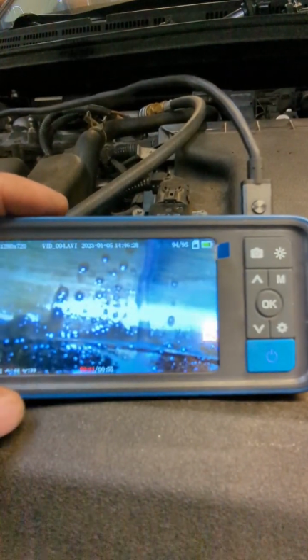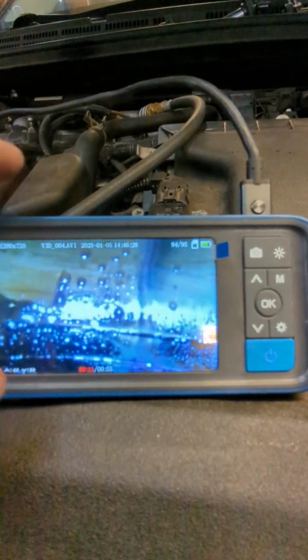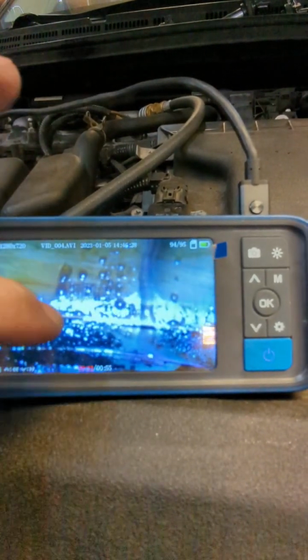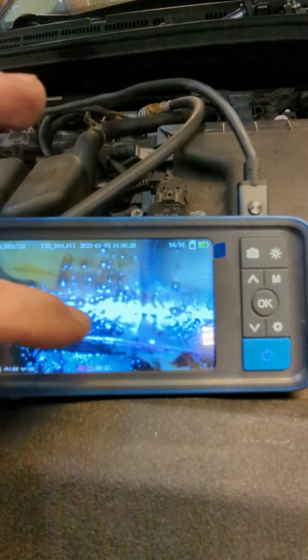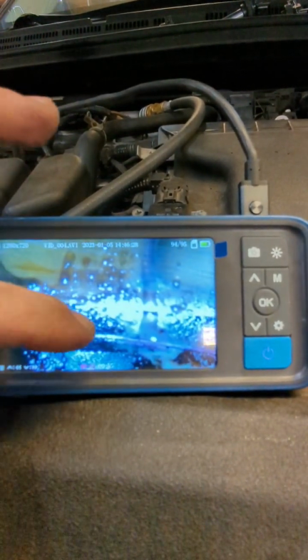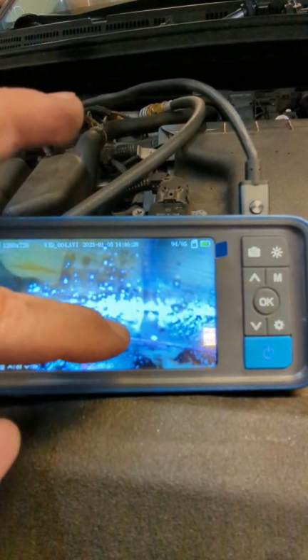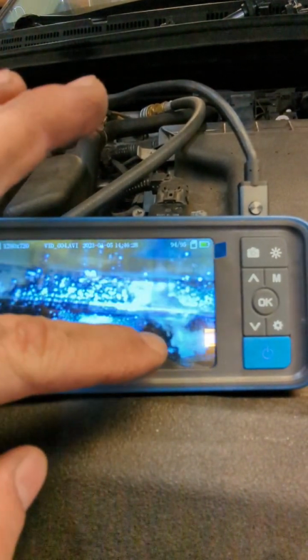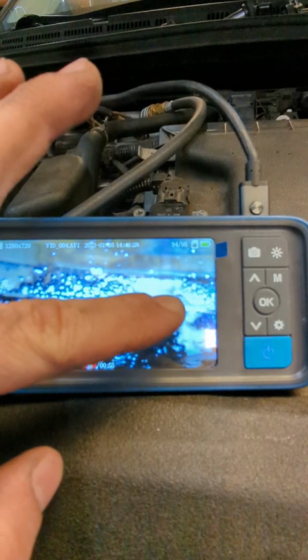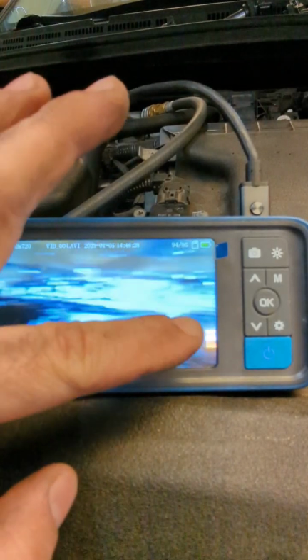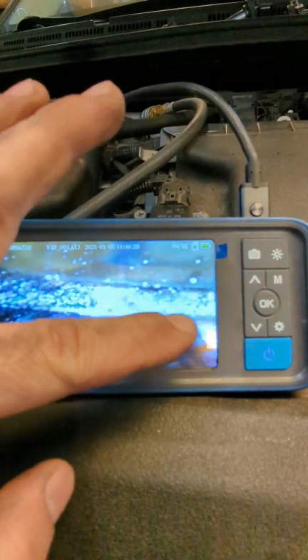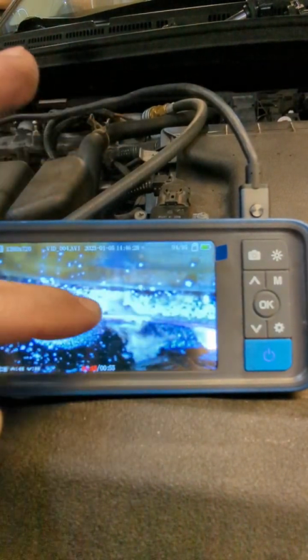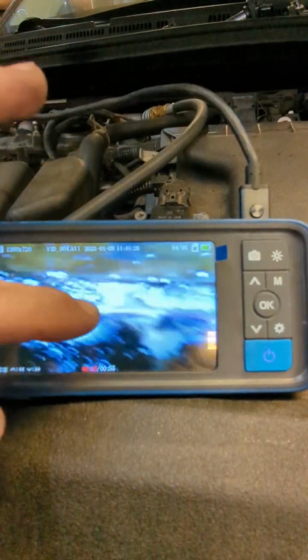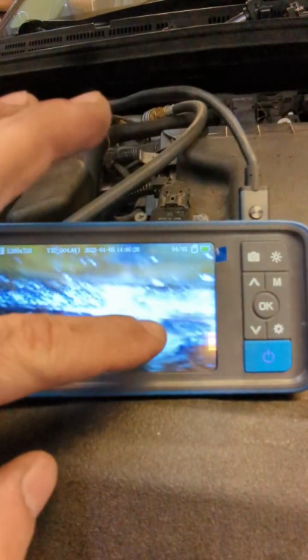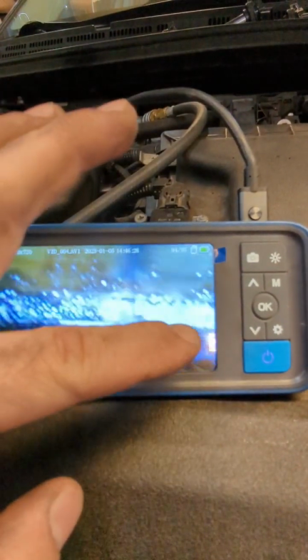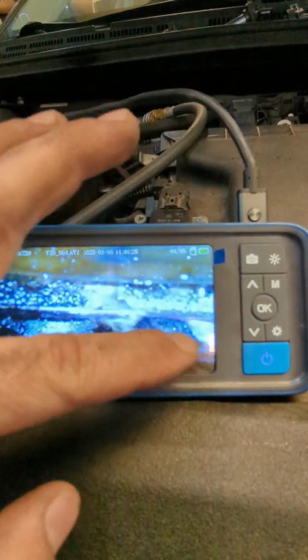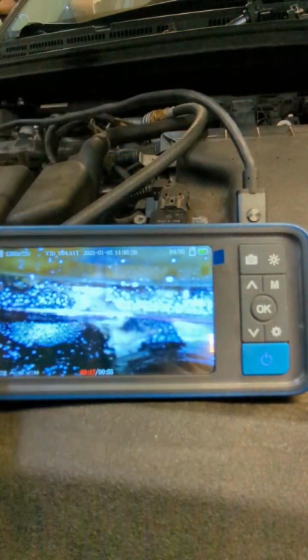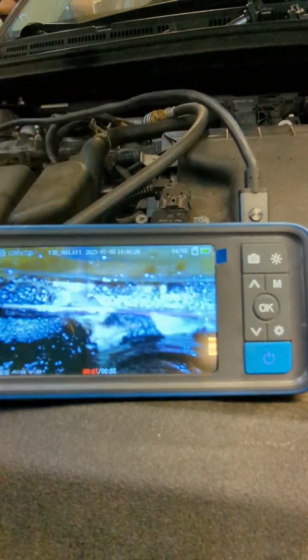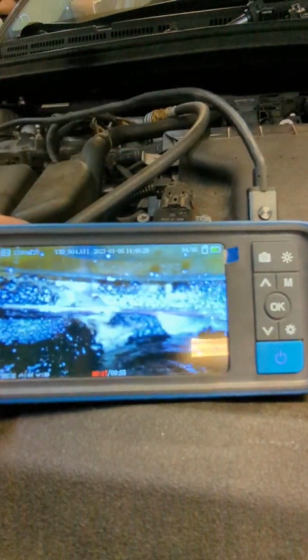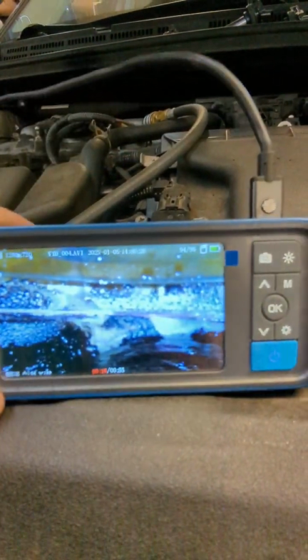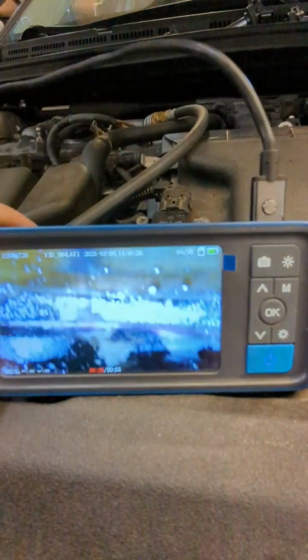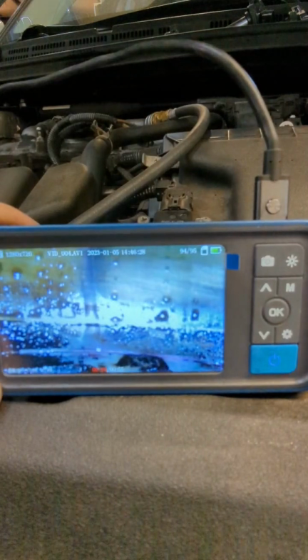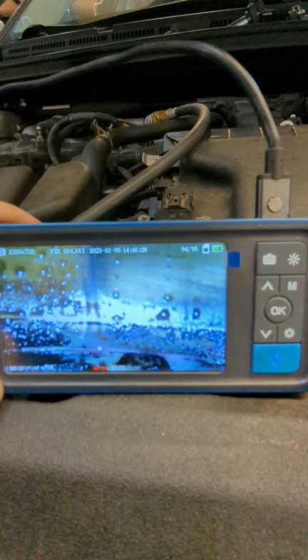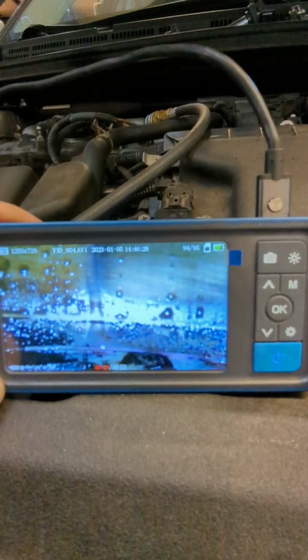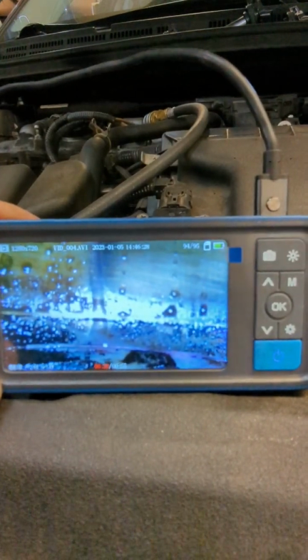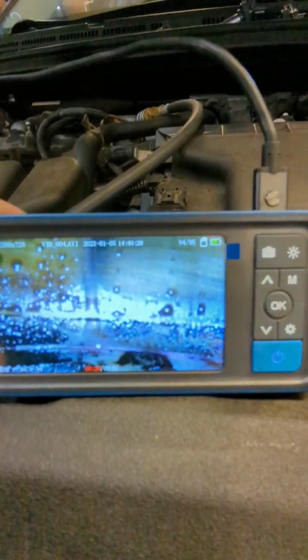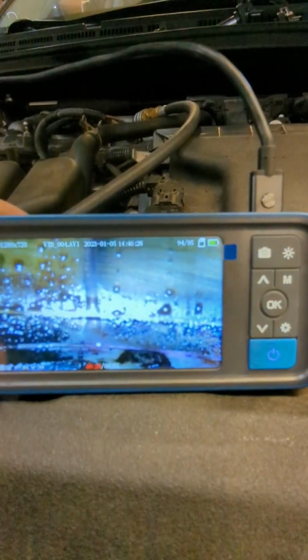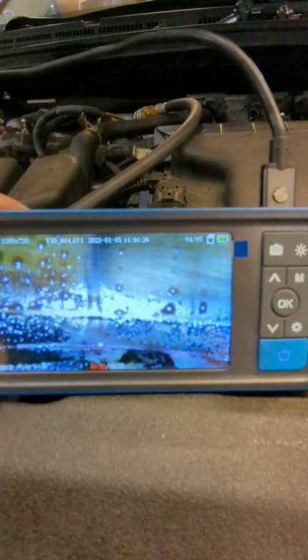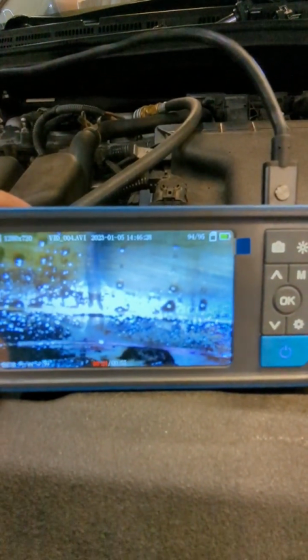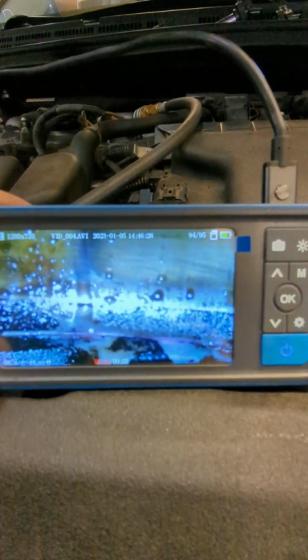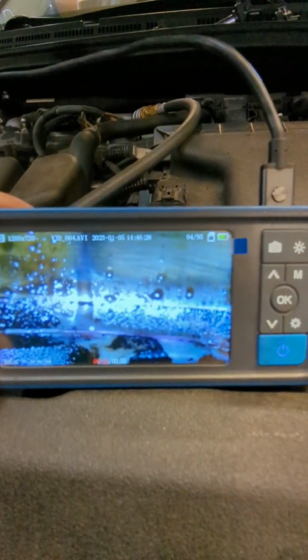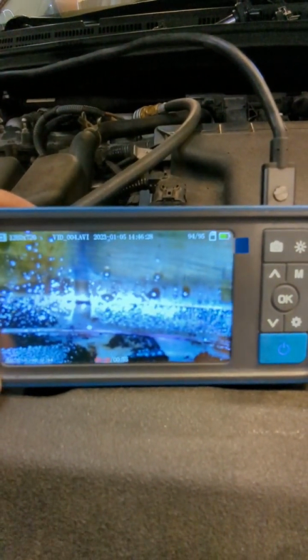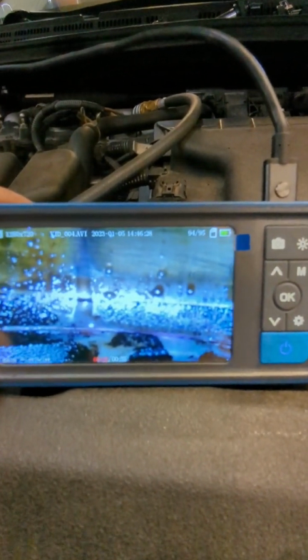Right here on the edge, you can see the pink tinge coming out of the cylinder head gasket. So that's what's wrong with this one.